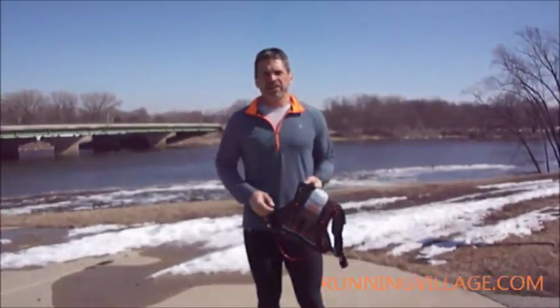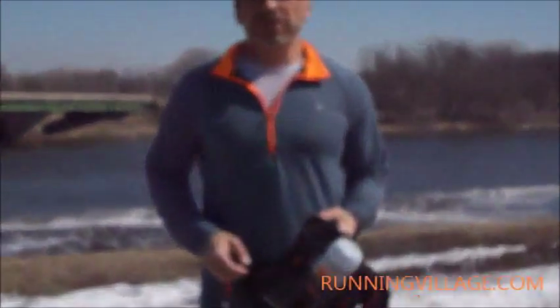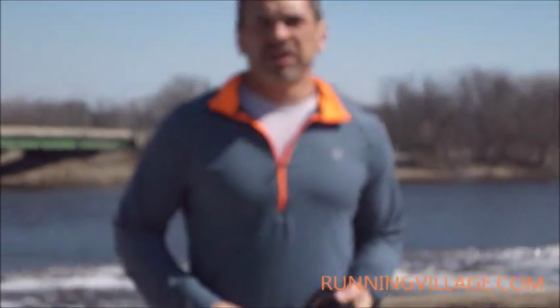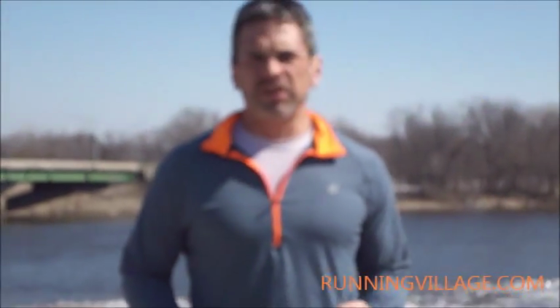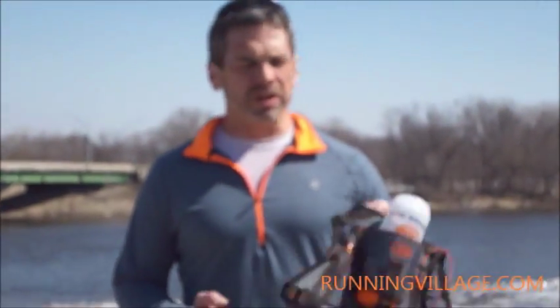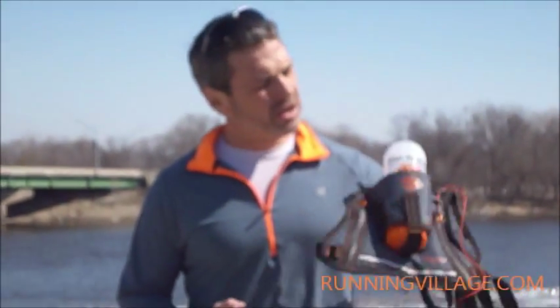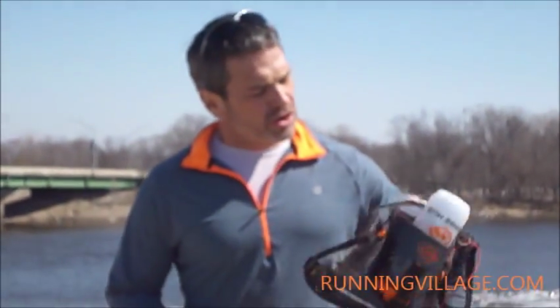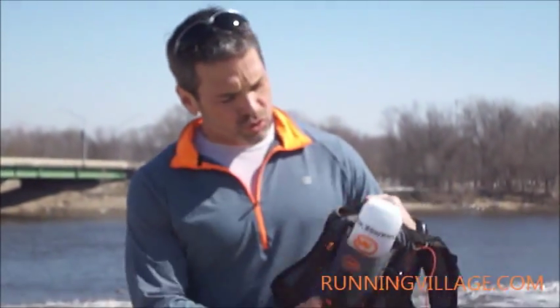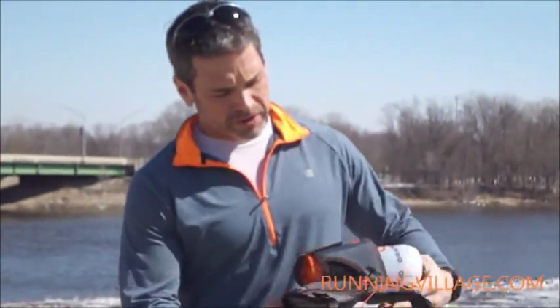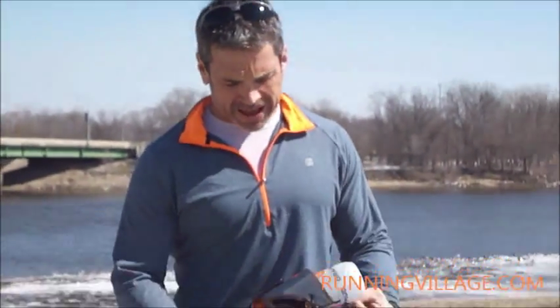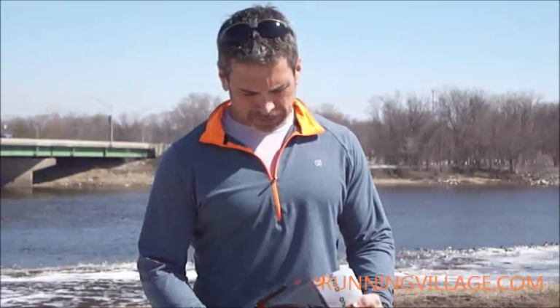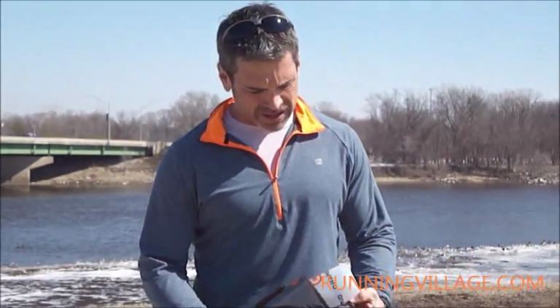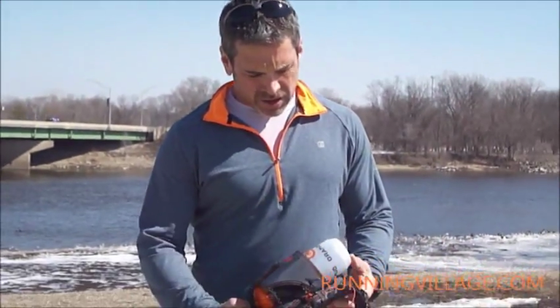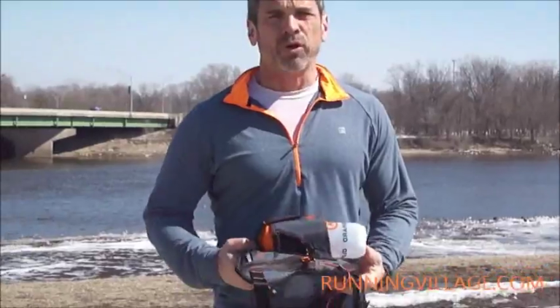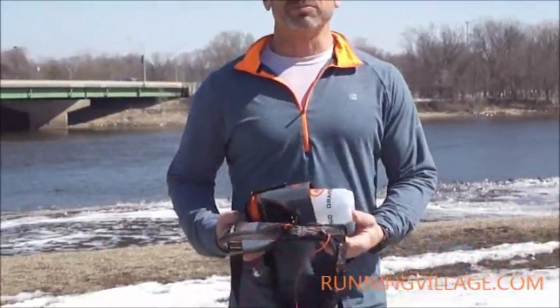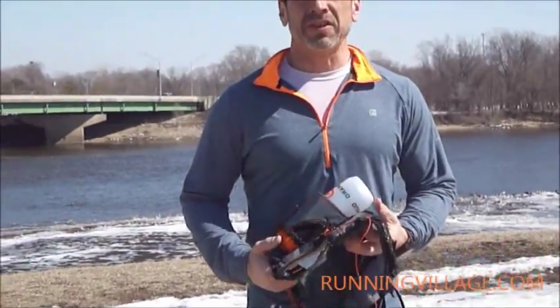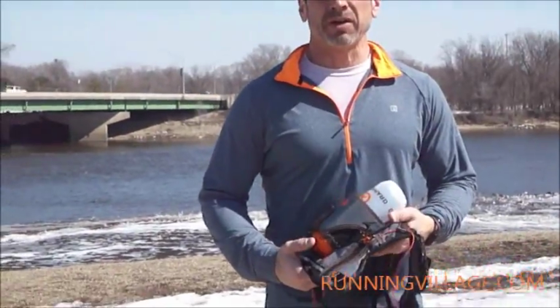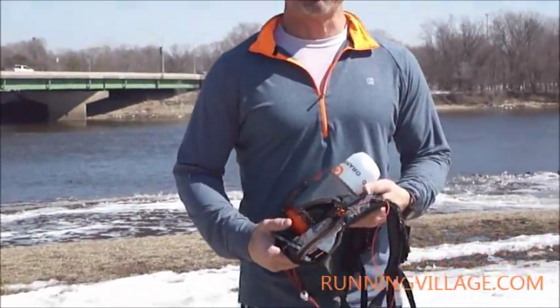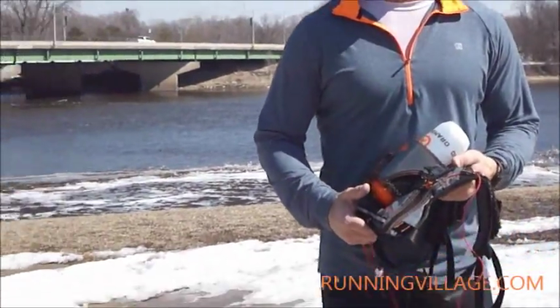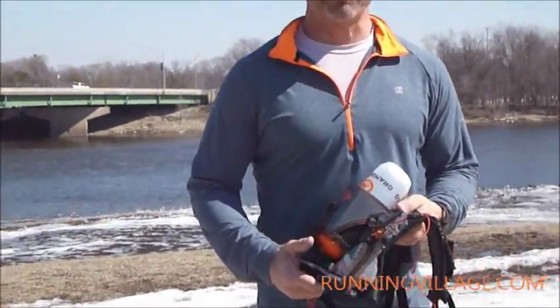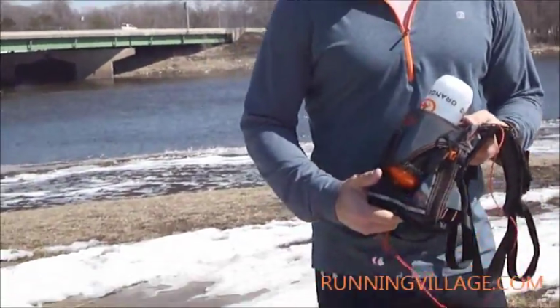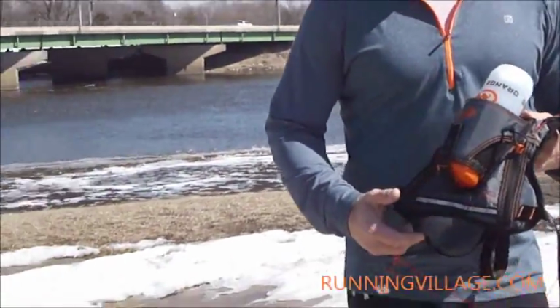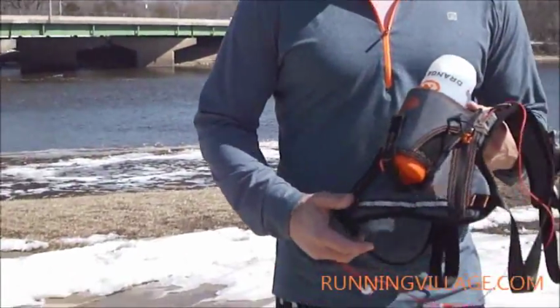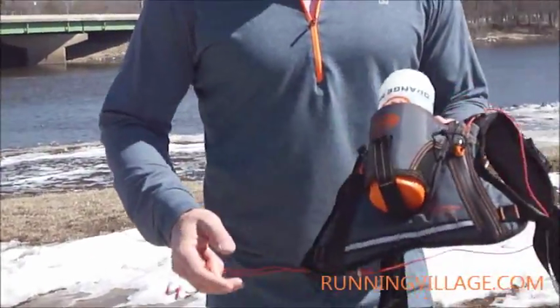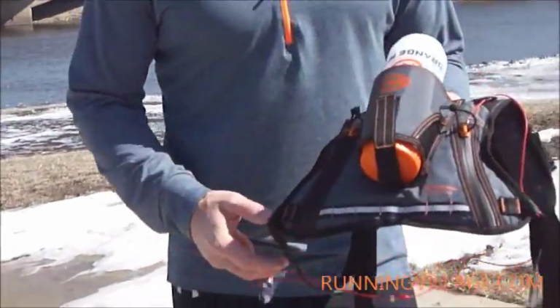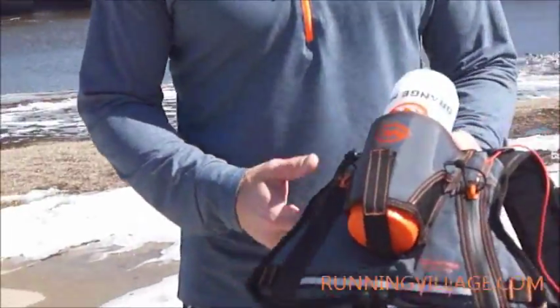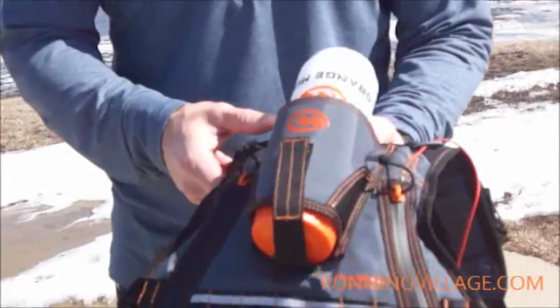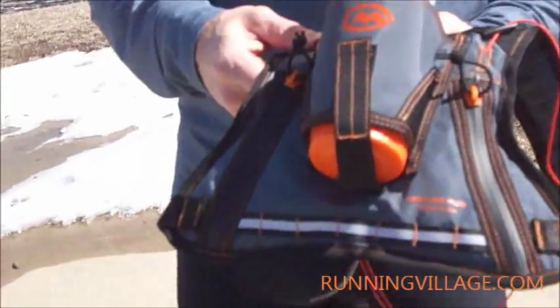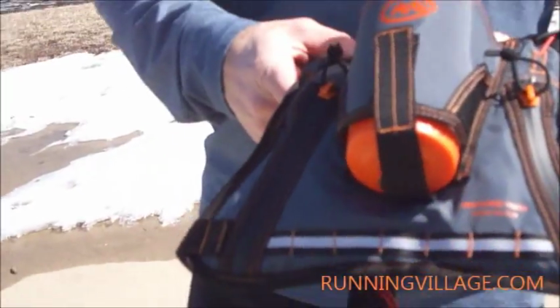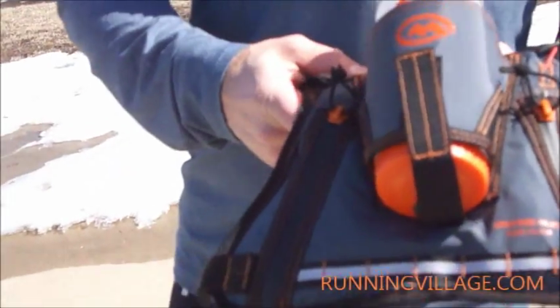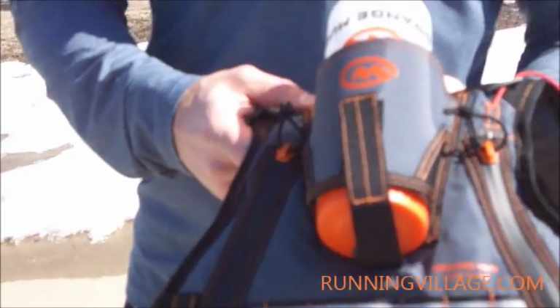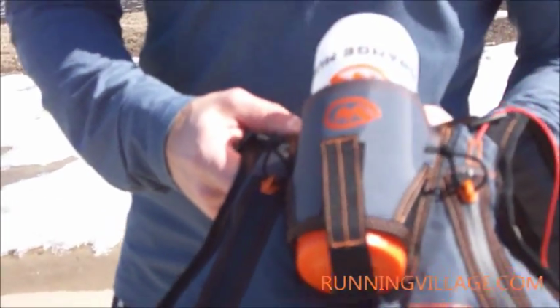Hey, Running Village. Steve here with a new pack on the block by Orange Mud. They've got a couple different products out — they've also got a wrap that we'll be talking about later. This is the Hydra Quiver.